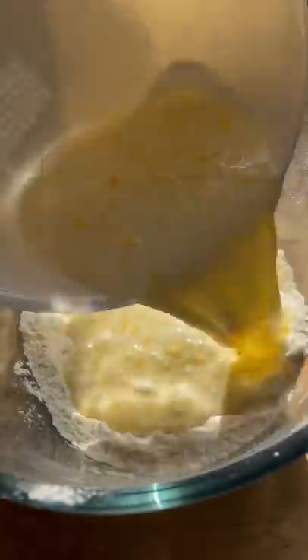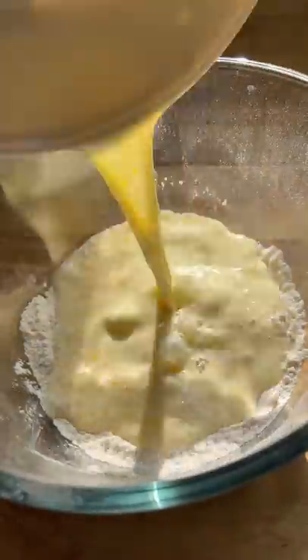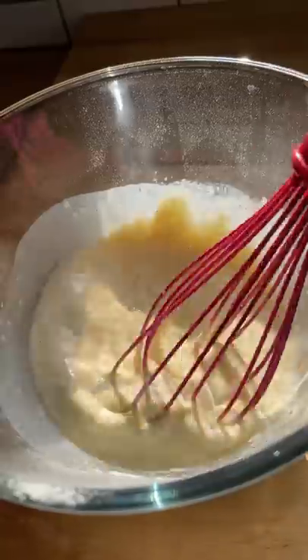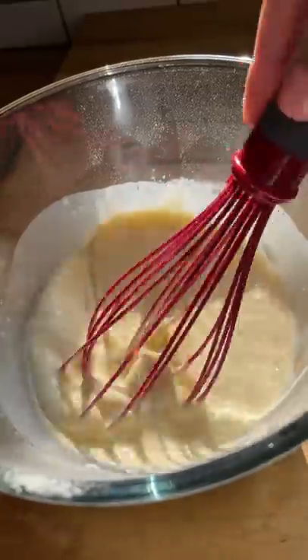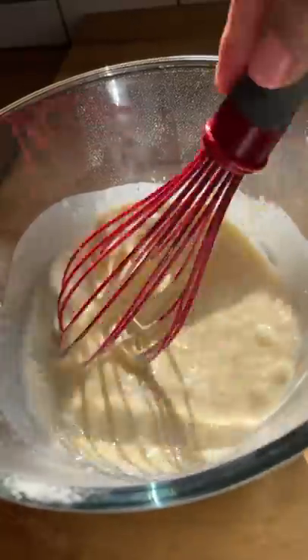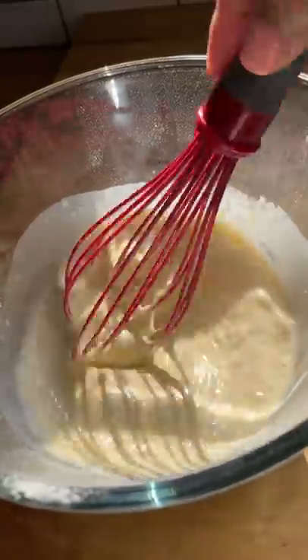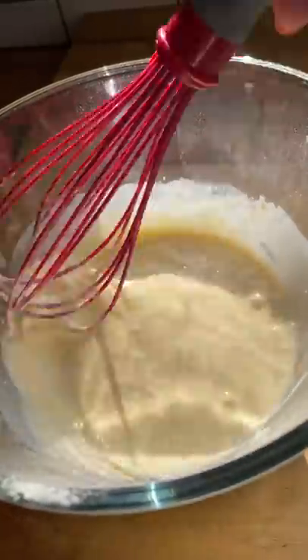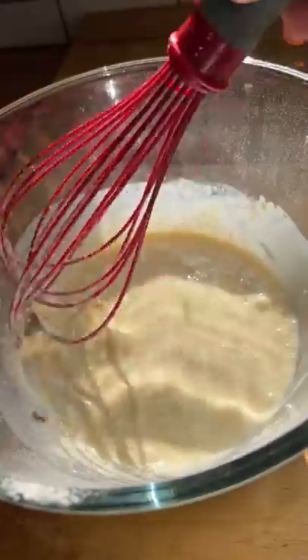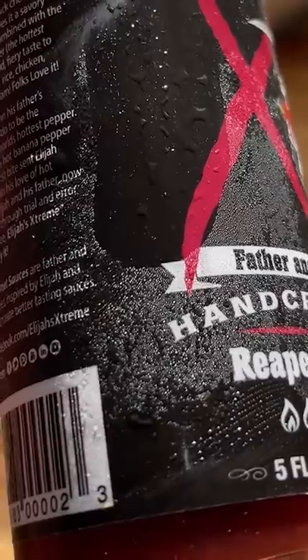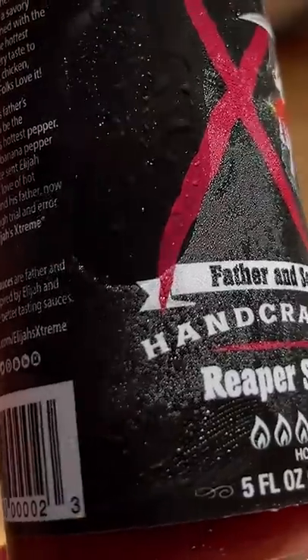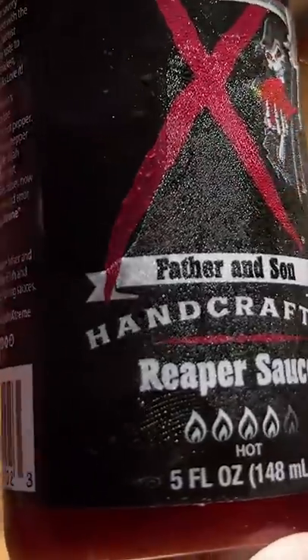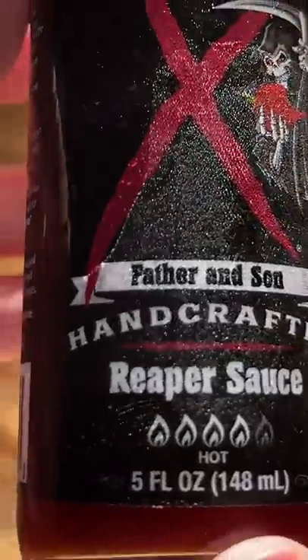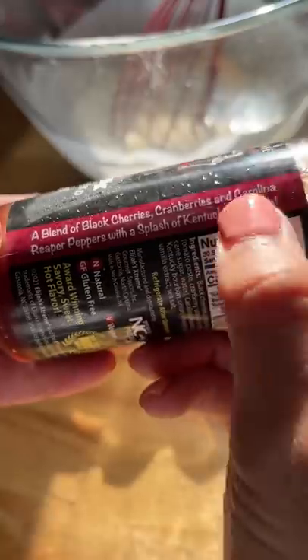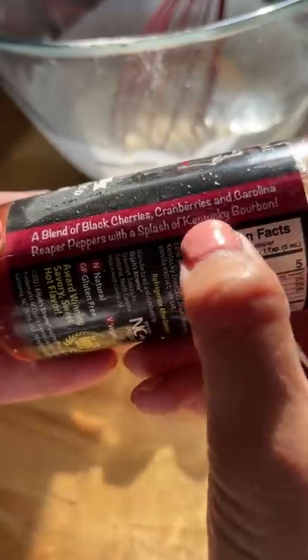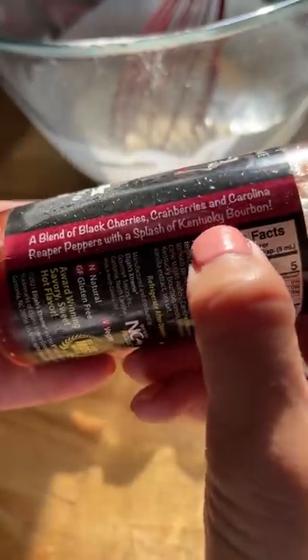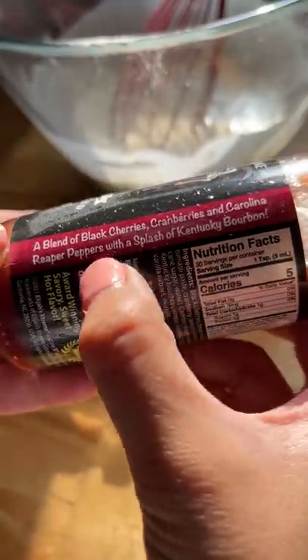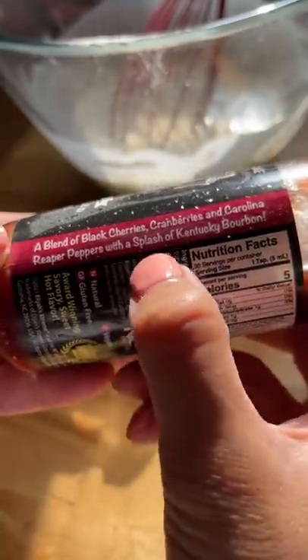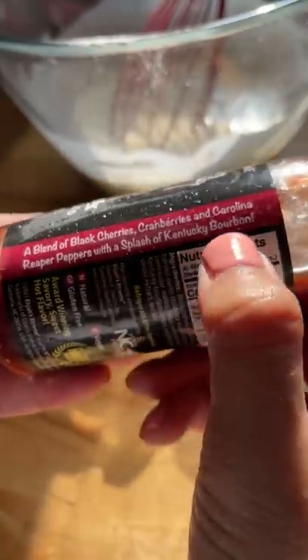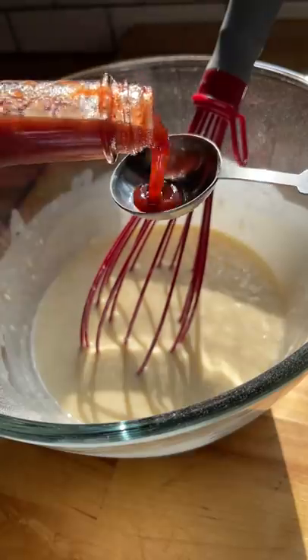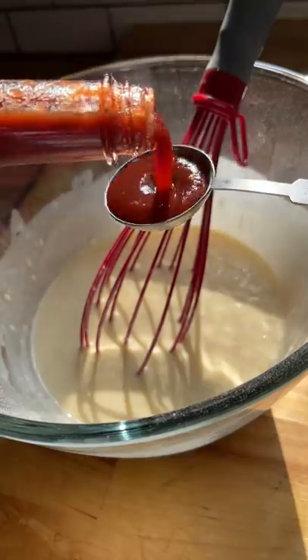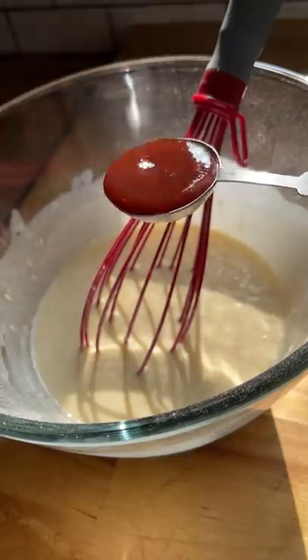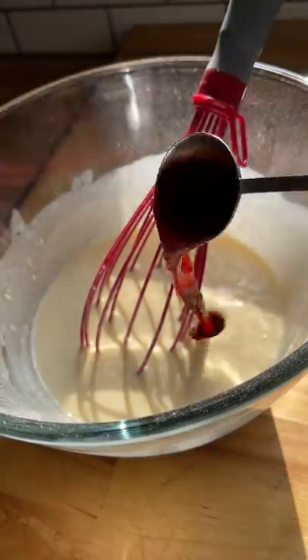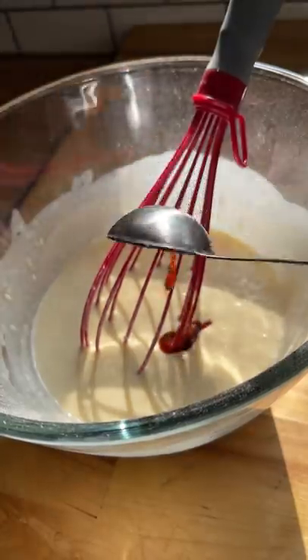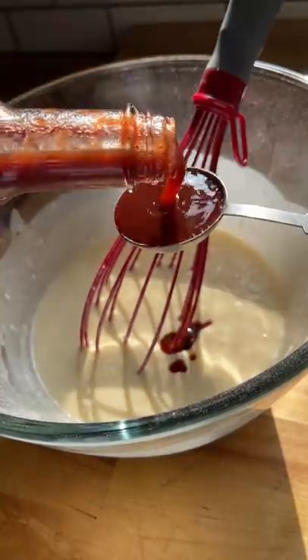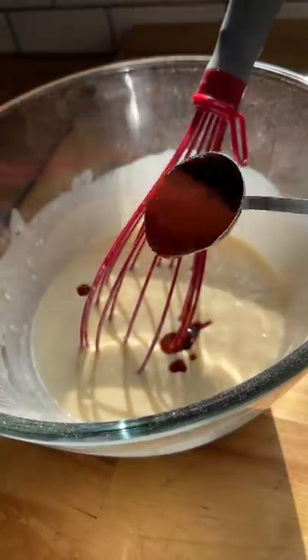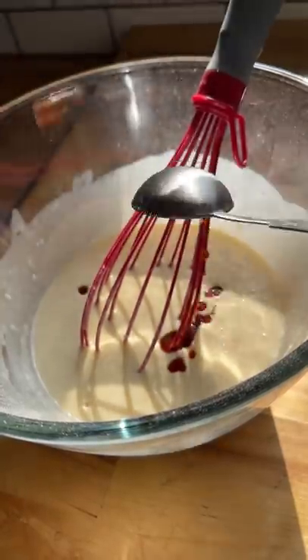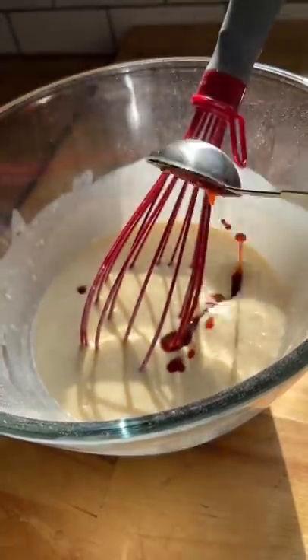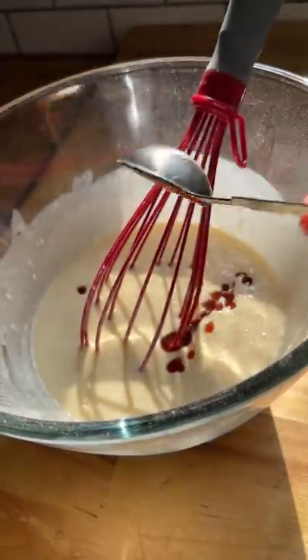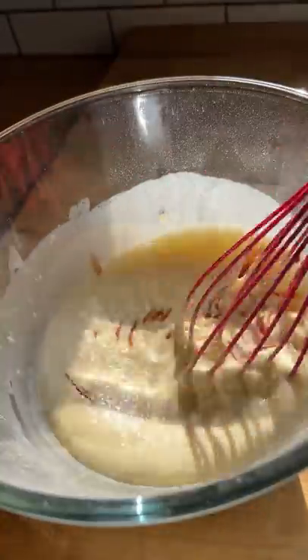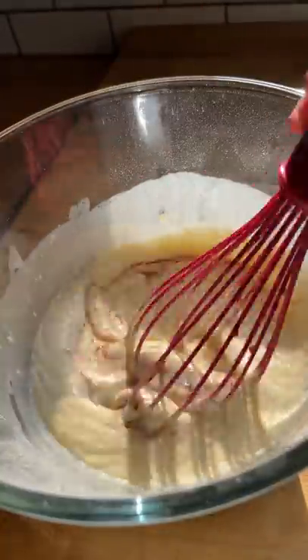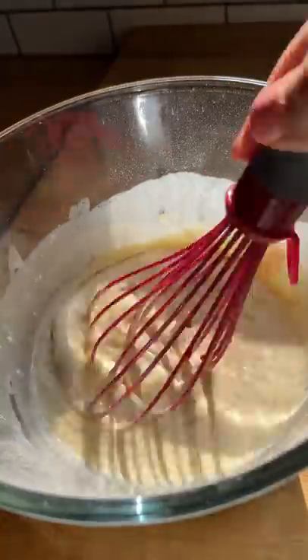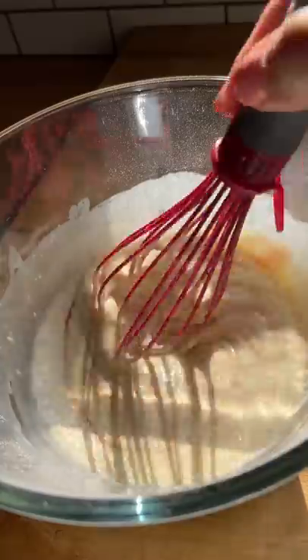I used an easy pancake batter from Martha Stewart's website — recipe is below — and I also added 3 tablespoons of Elijah's Reaper hot sauce. I think this hot sauce worked well in the pancakes because of its fruity notes. It's a blend of black cherries, cranberries,